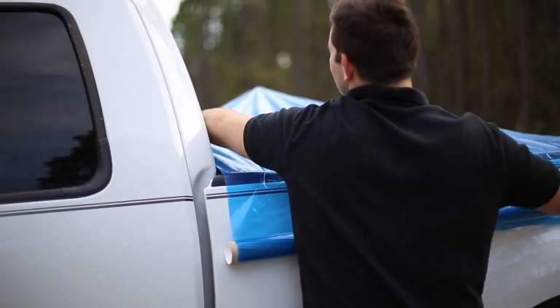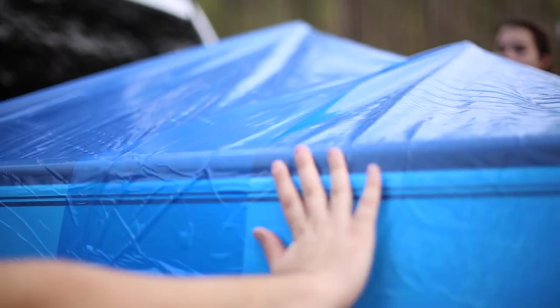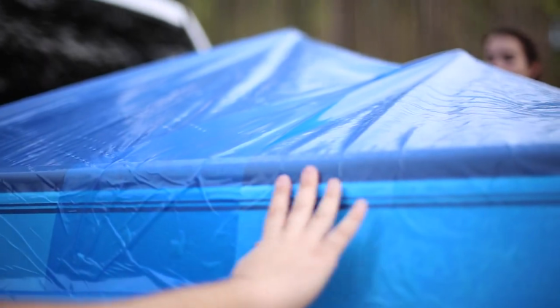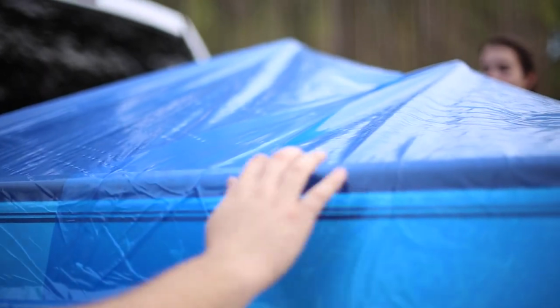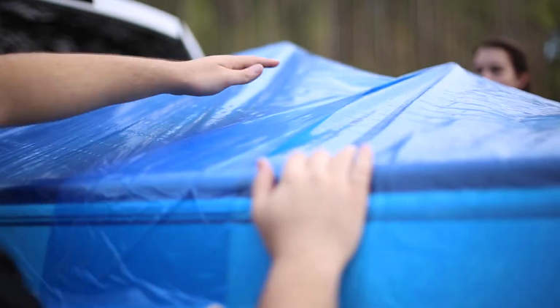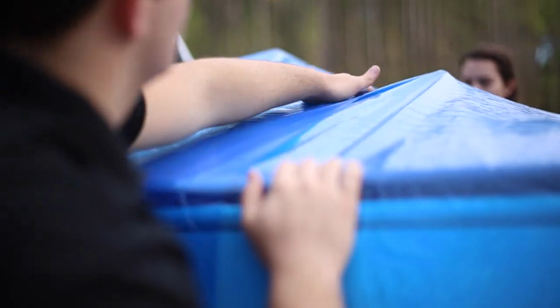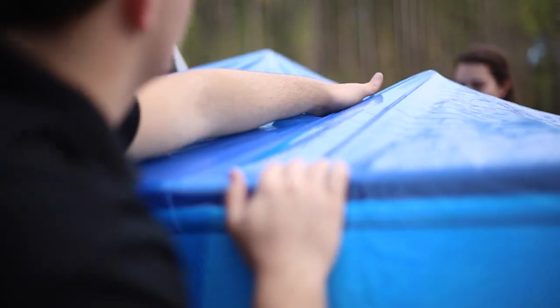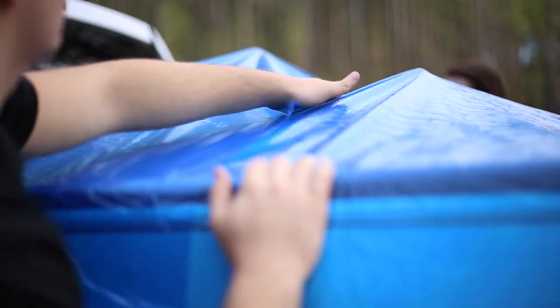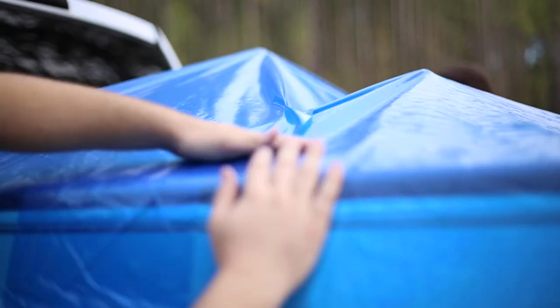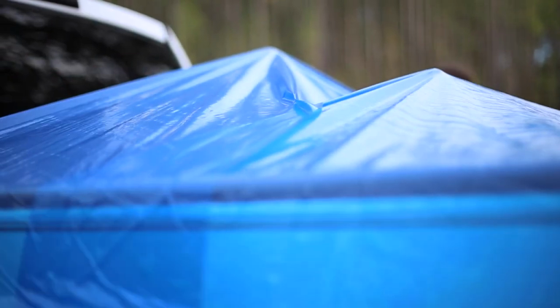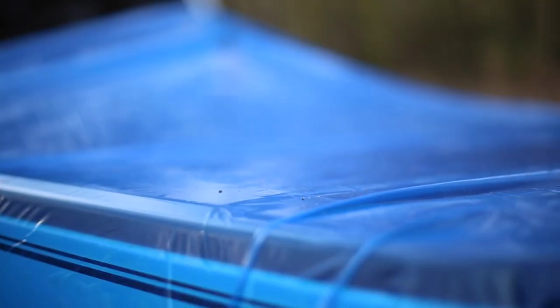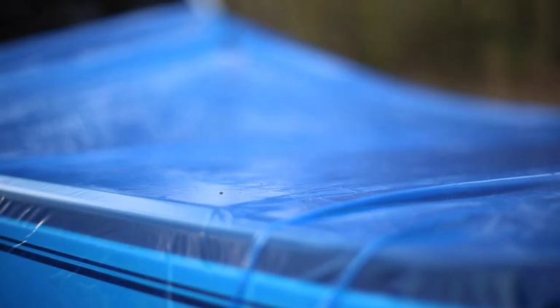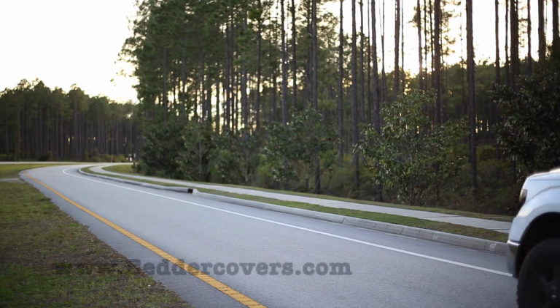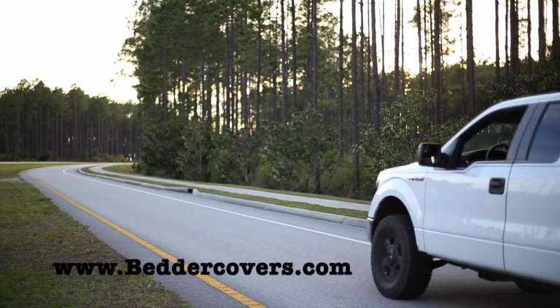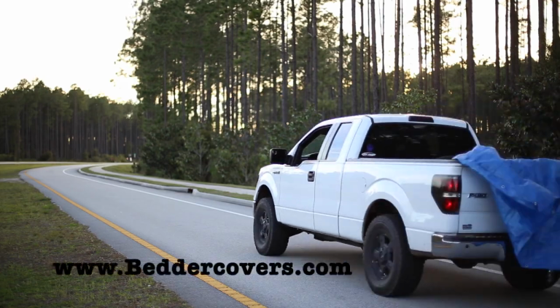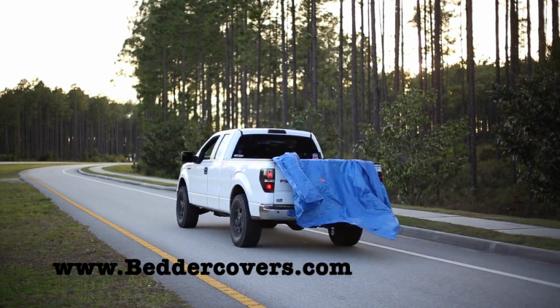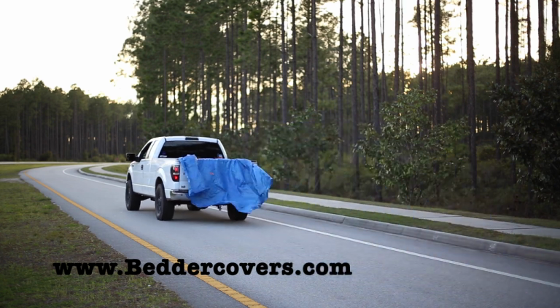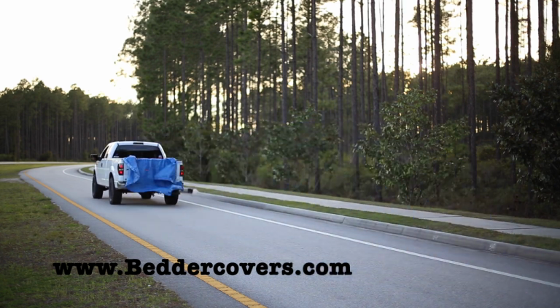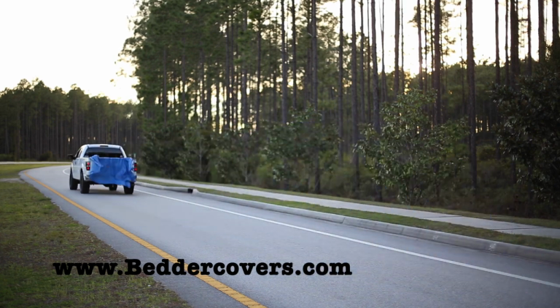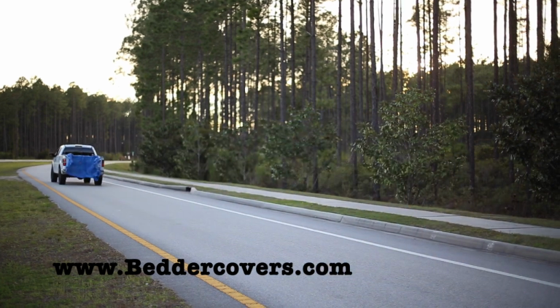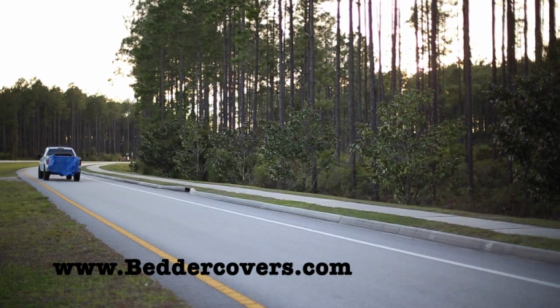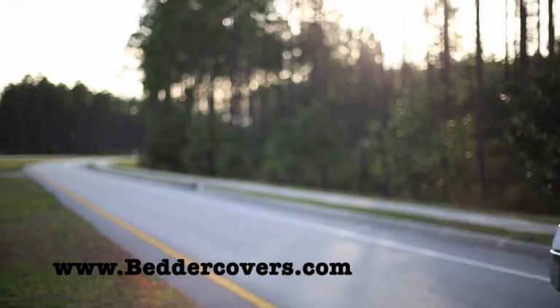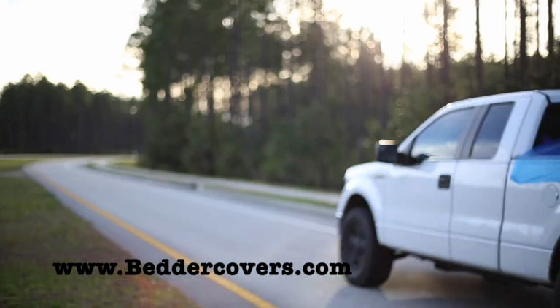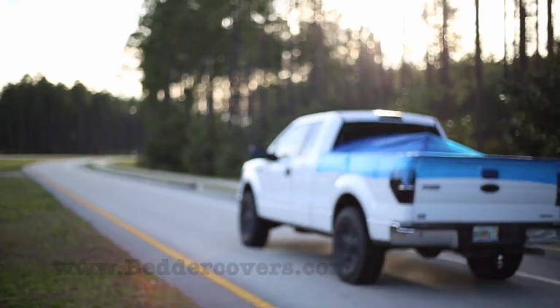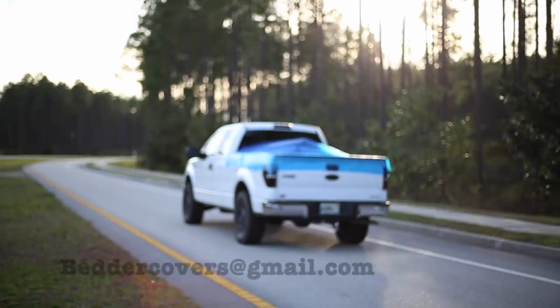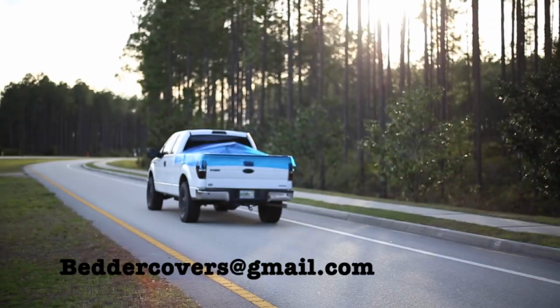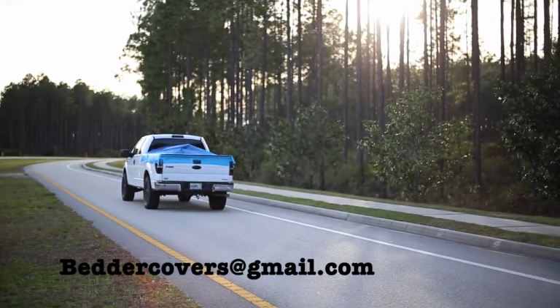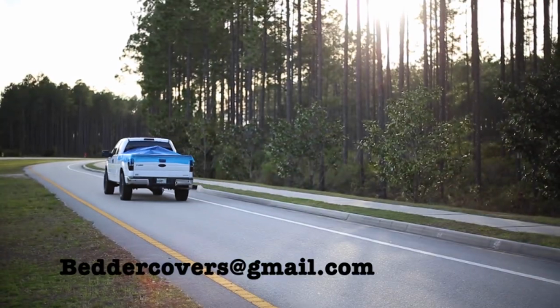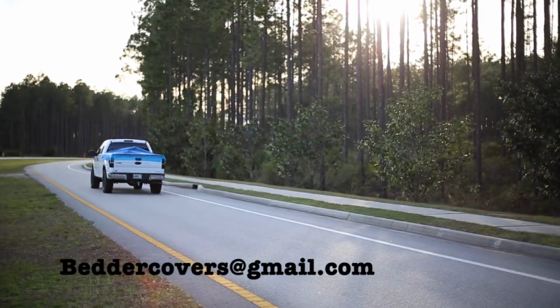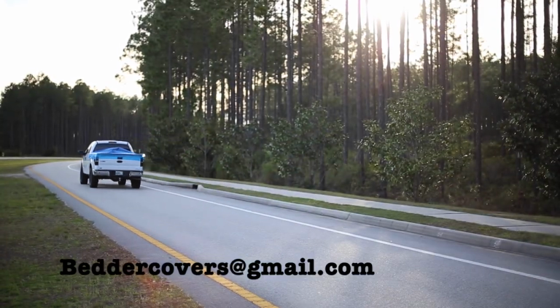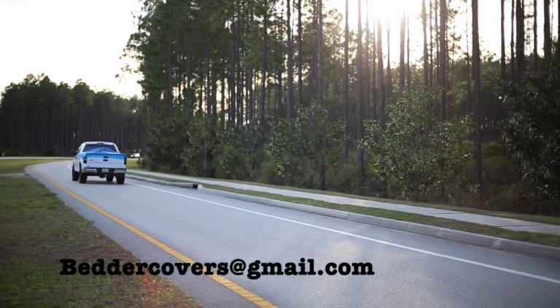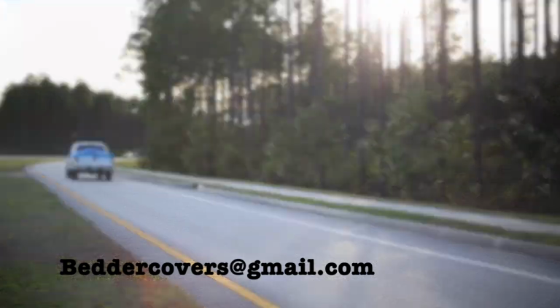Smooth out any wrinkles and ensure seams are pressed together. Tarps don't compare to the customizable, weather-resistant Better Covers. Never deal with flapping and folding again.